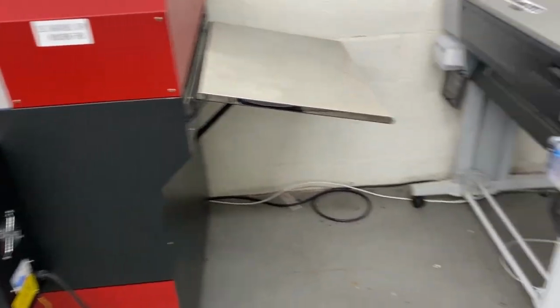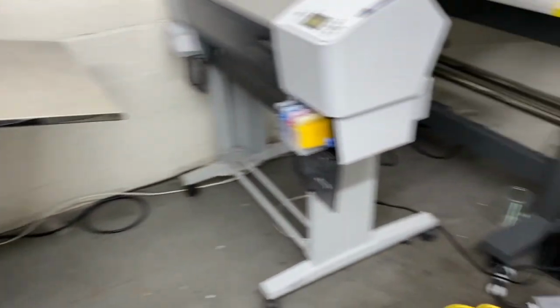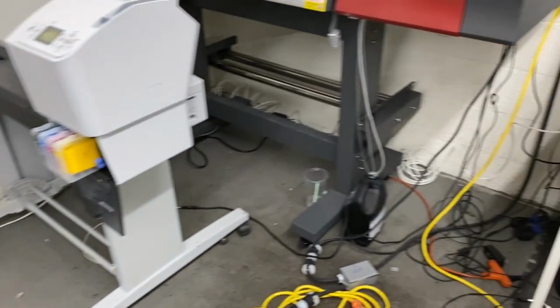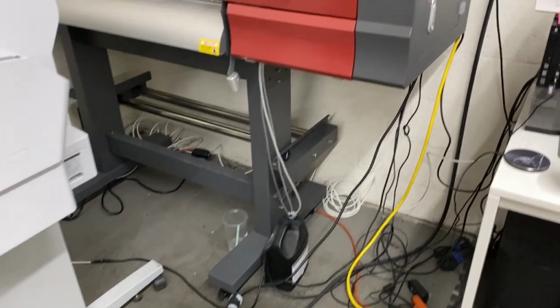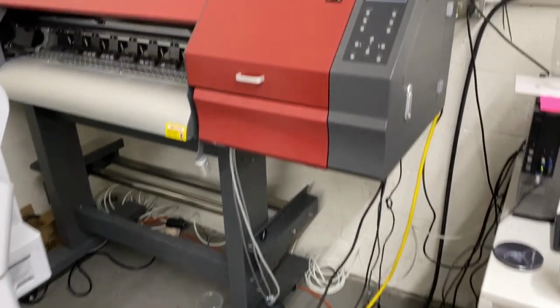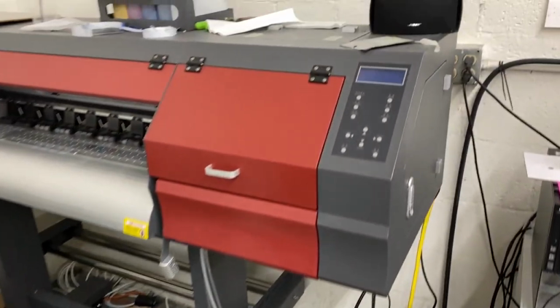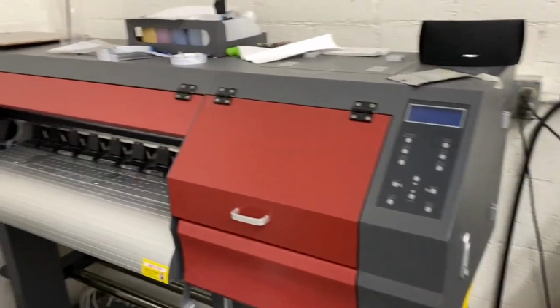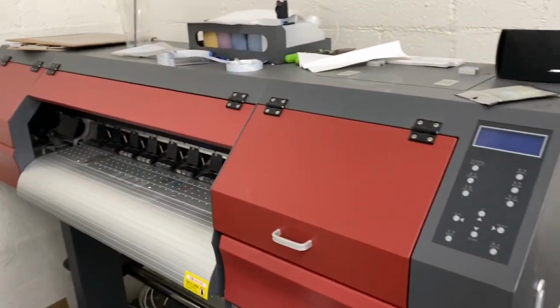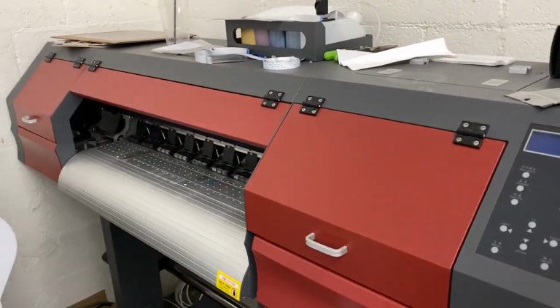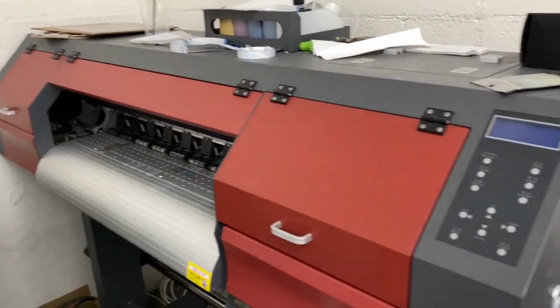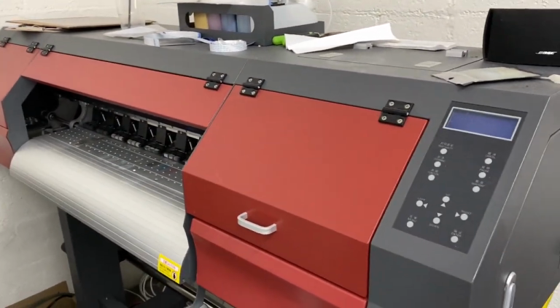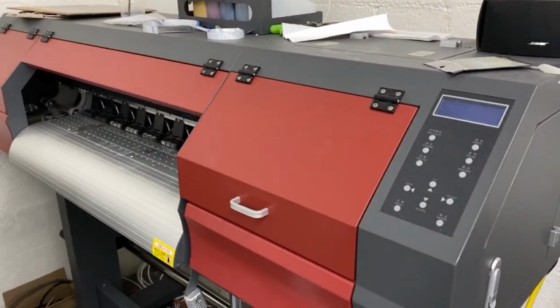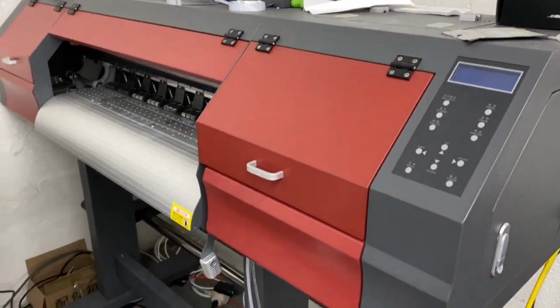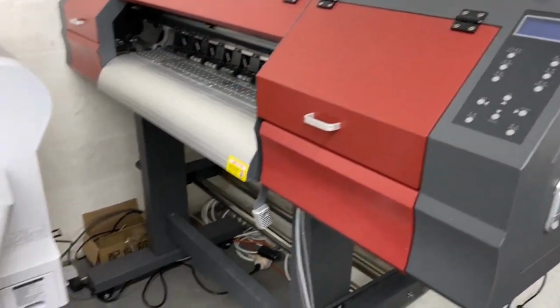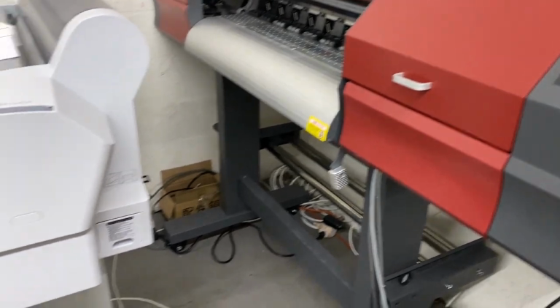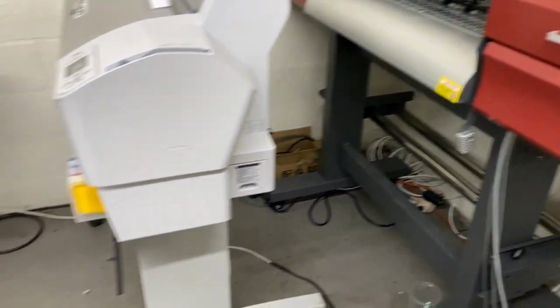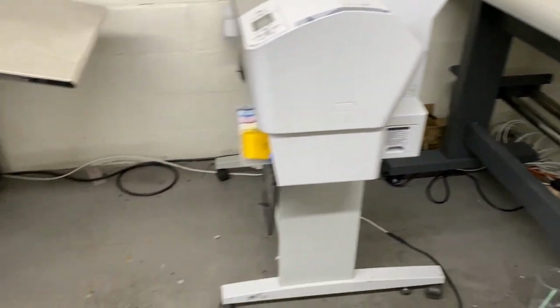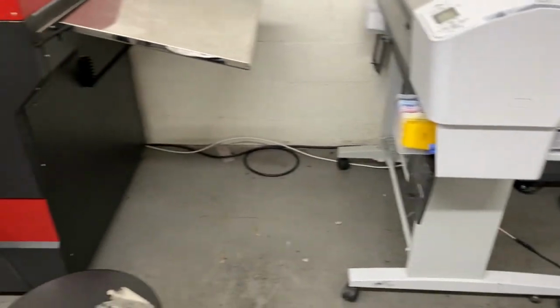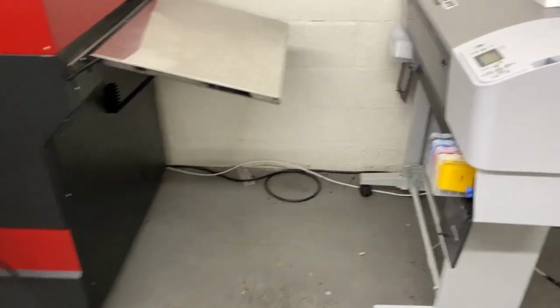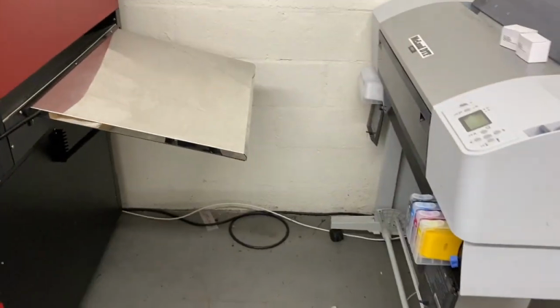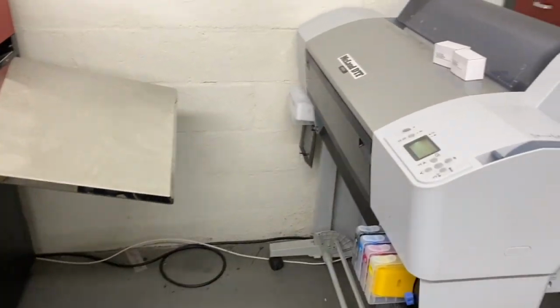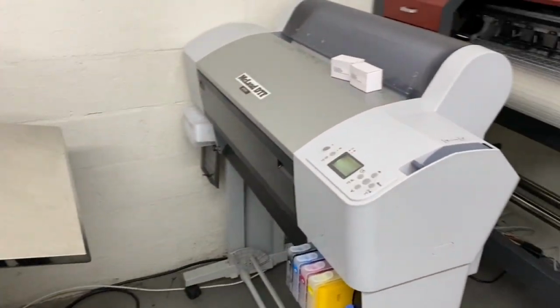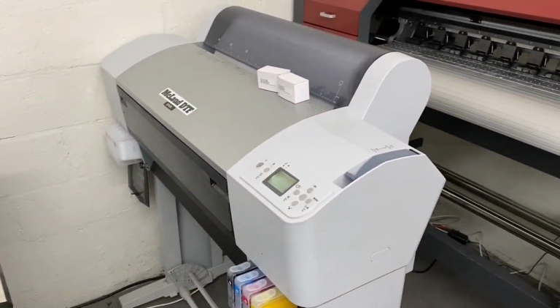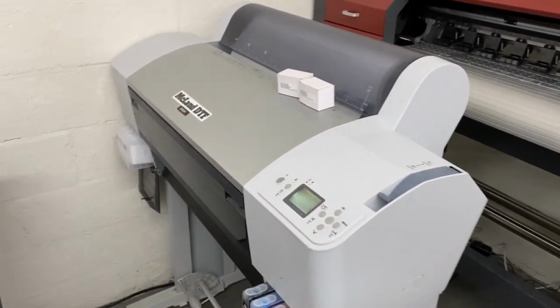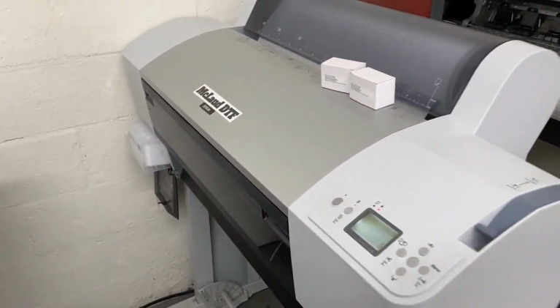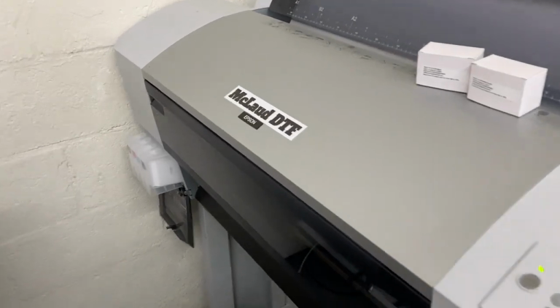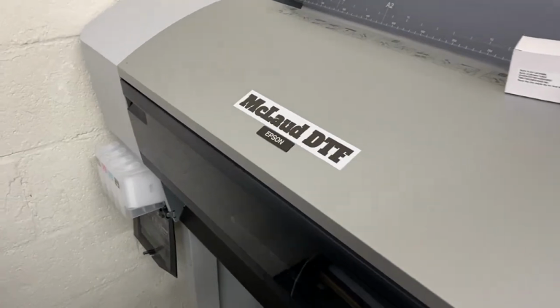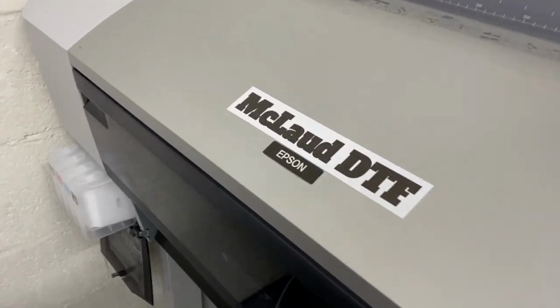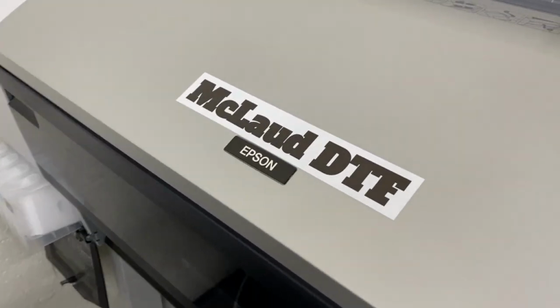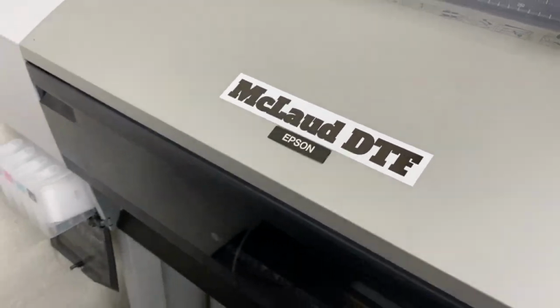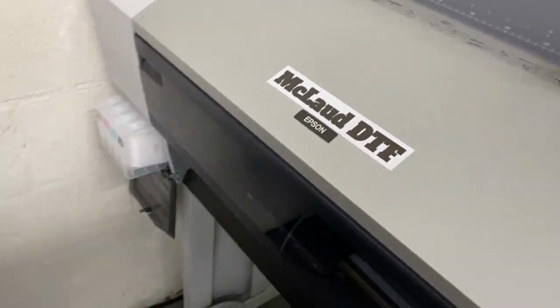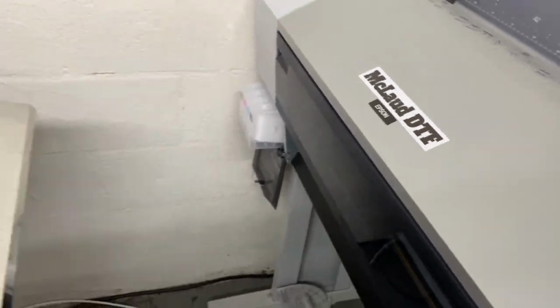And this is the printer that they bought. But right now we replaced it with our own printer, so we have the new printer right now. This is the McLeod DTF. So we replaced it.